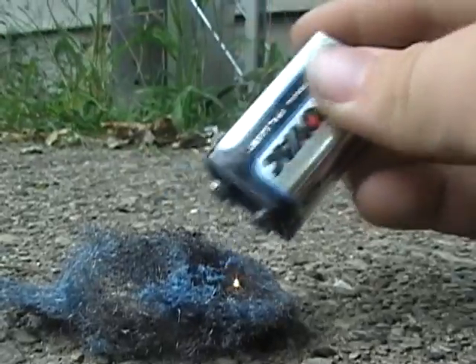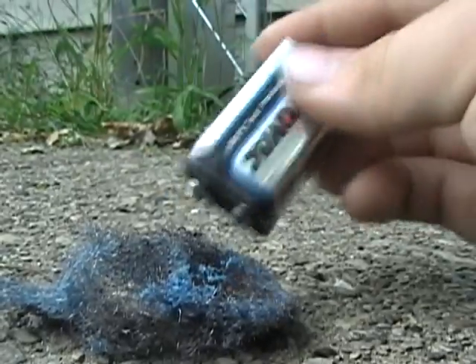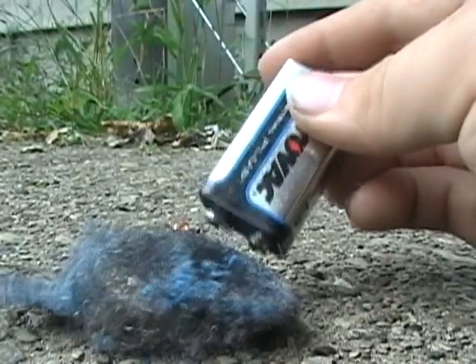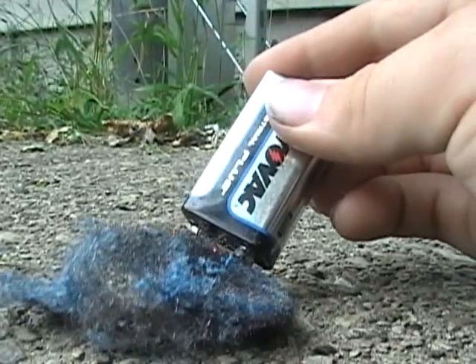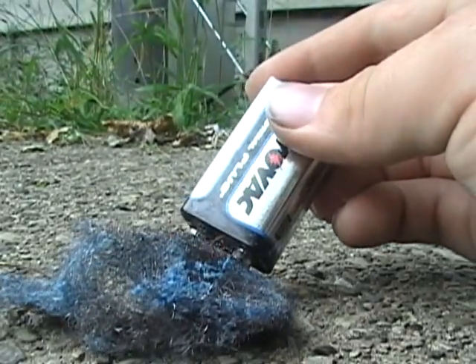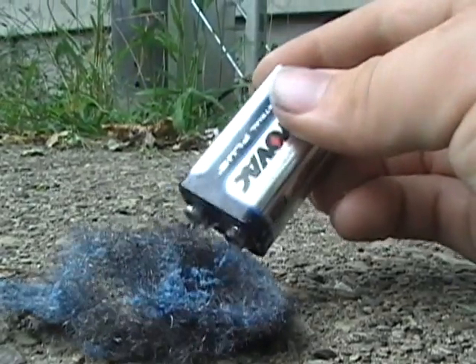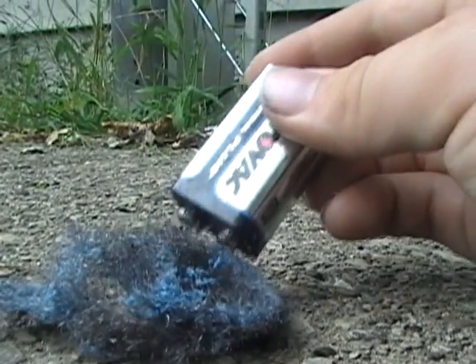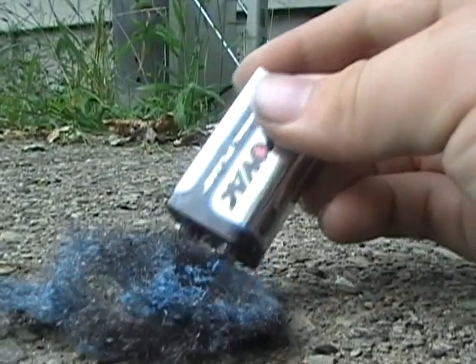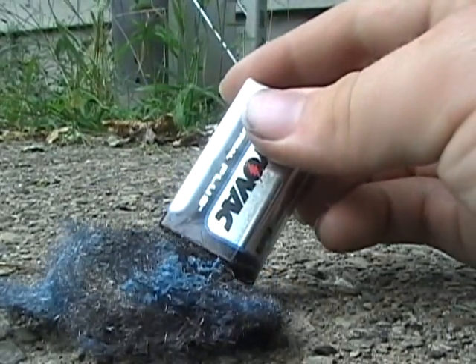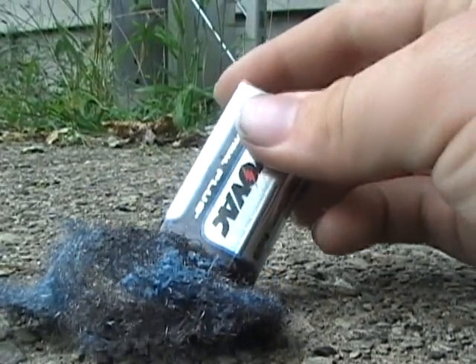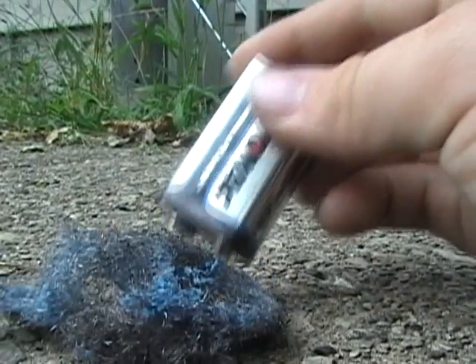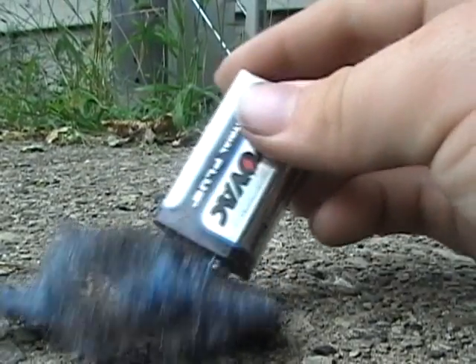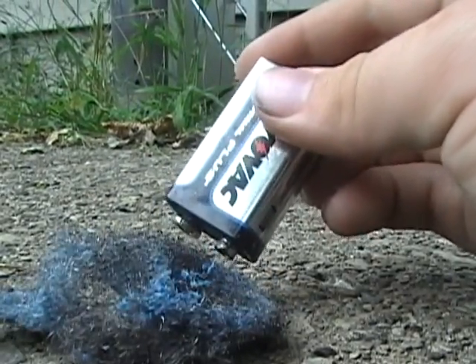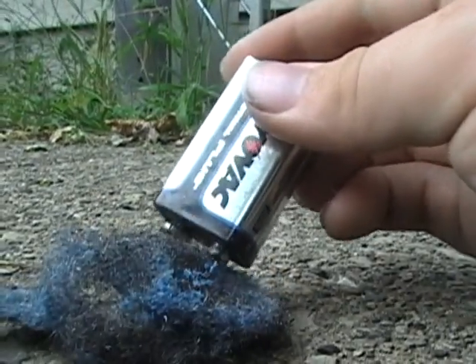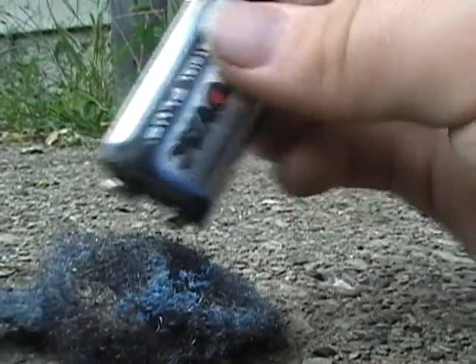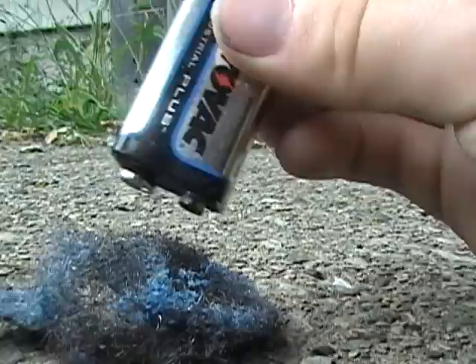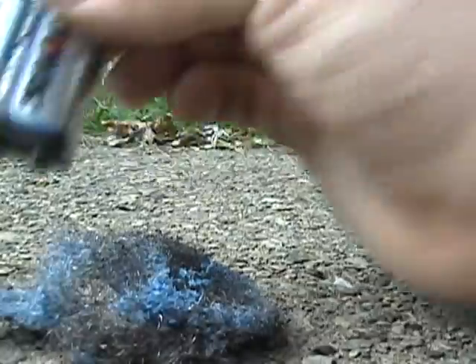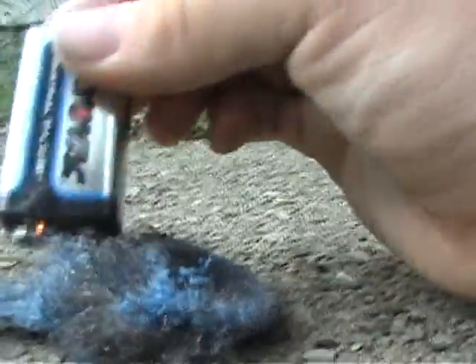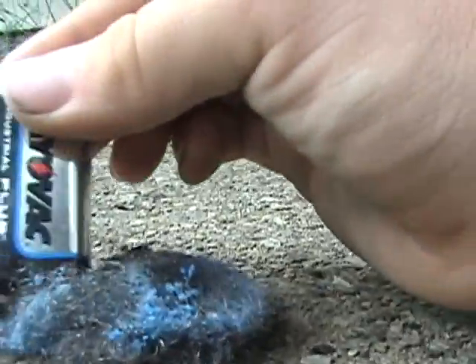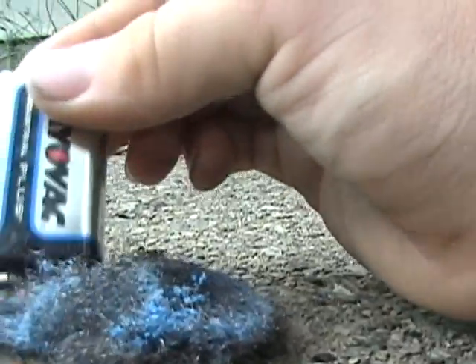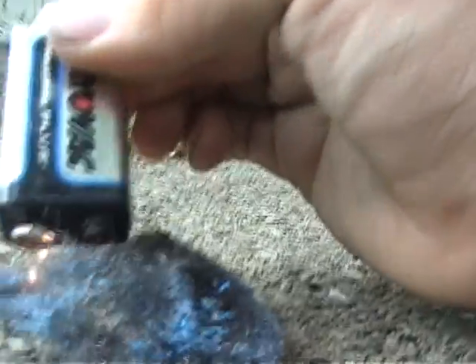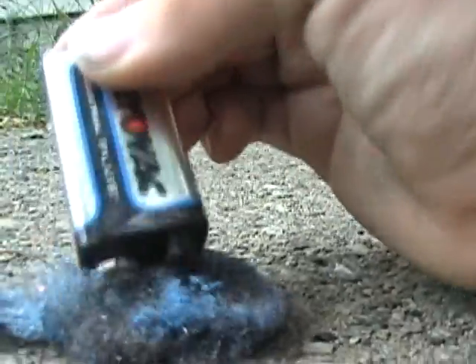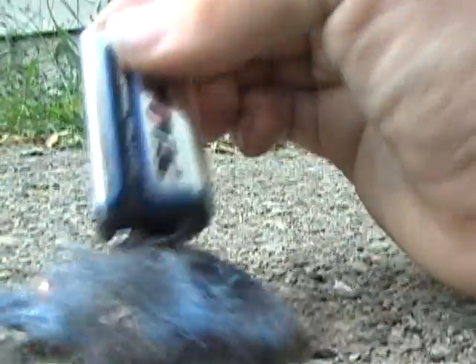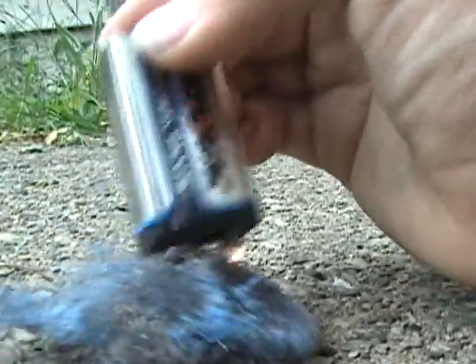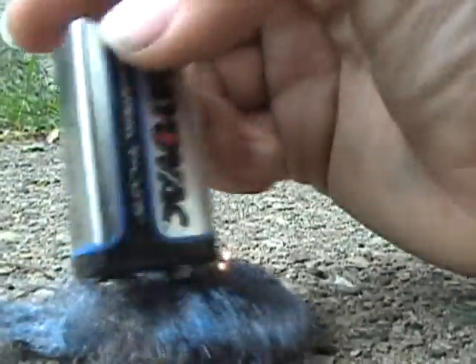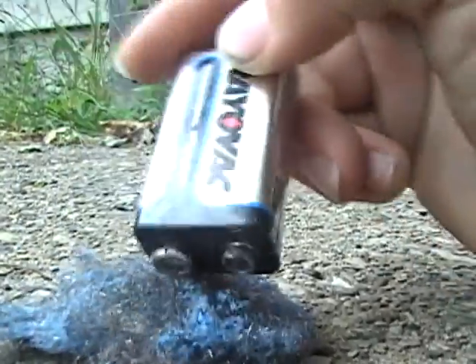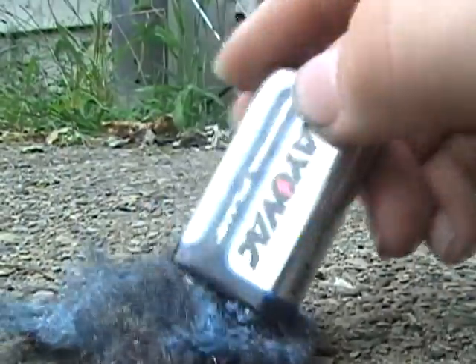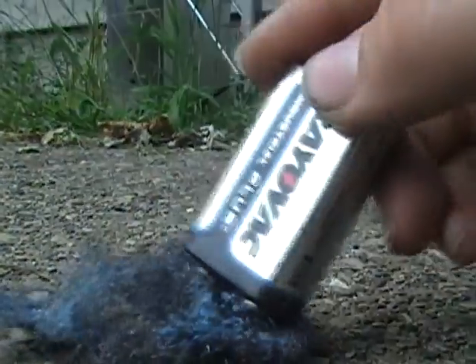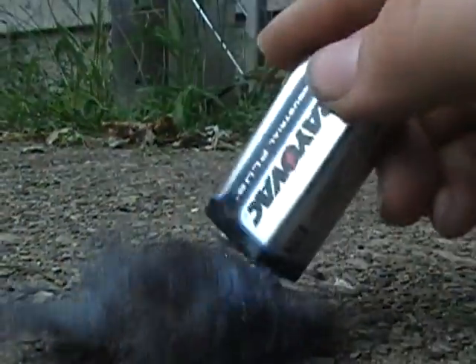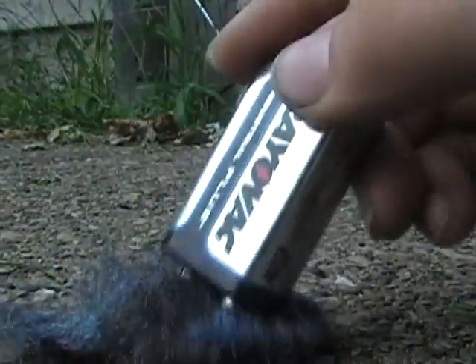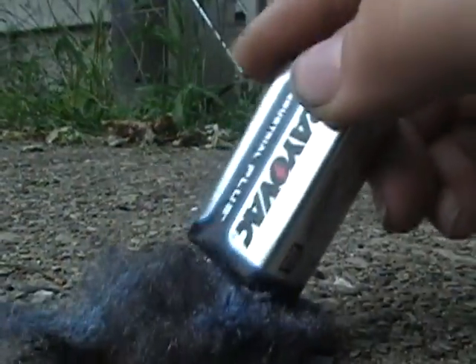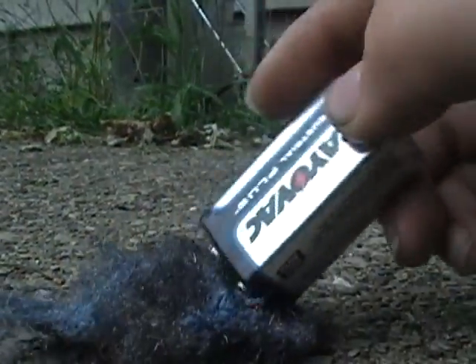I guess this doesn't want to burn today. No fire. Still, little red sparks. You can pretty much power this stuff up and it'll combust easier.